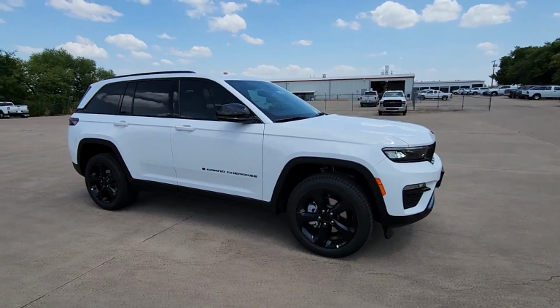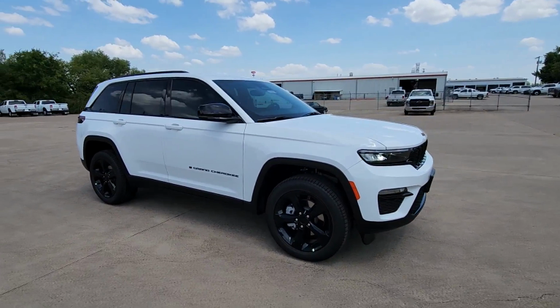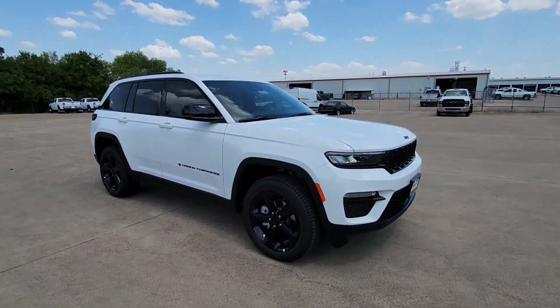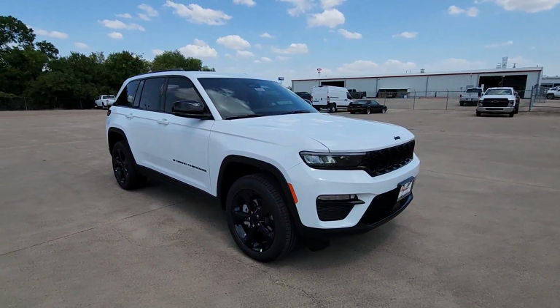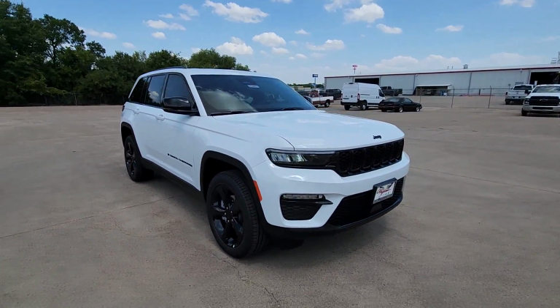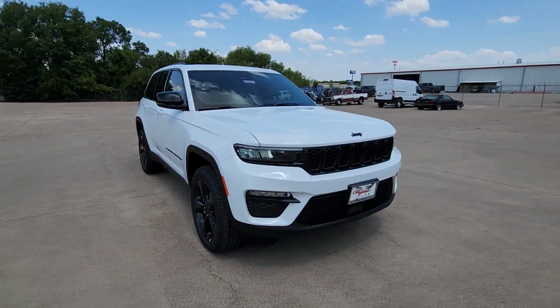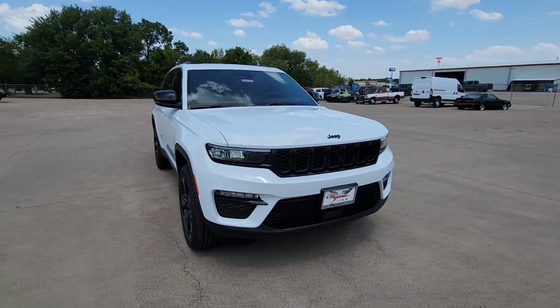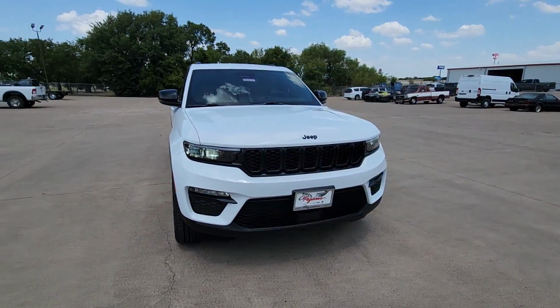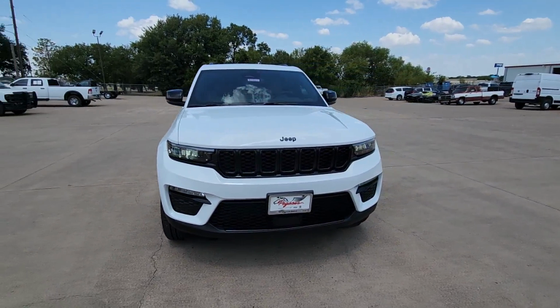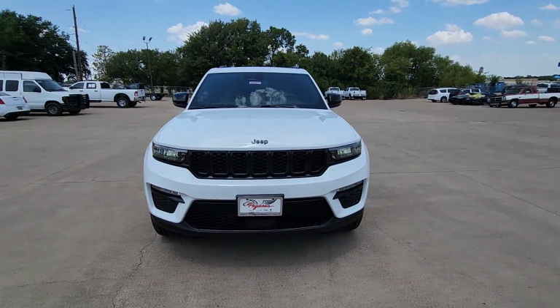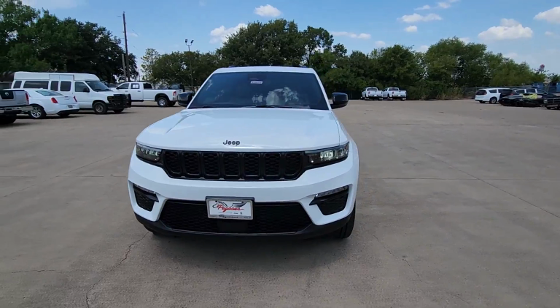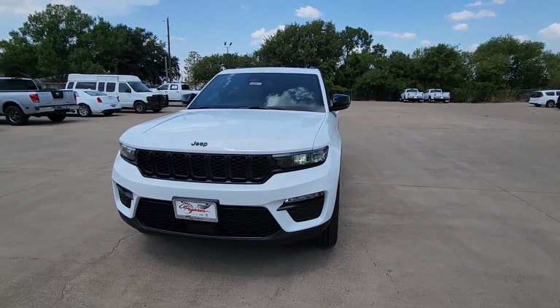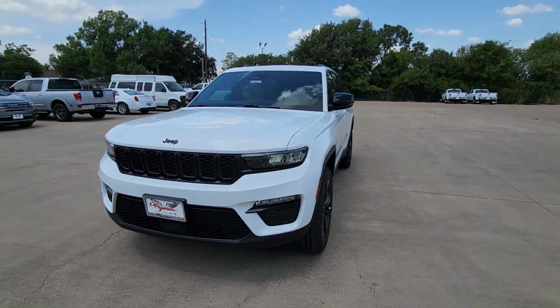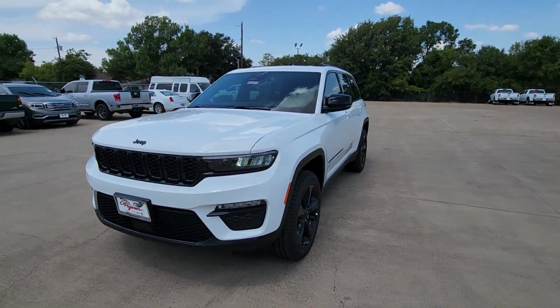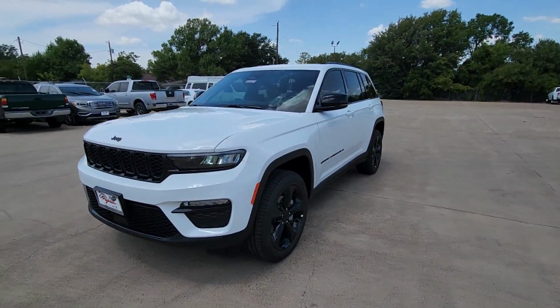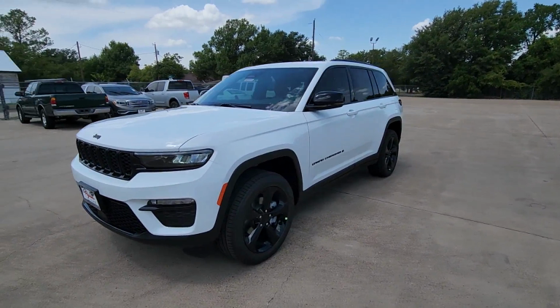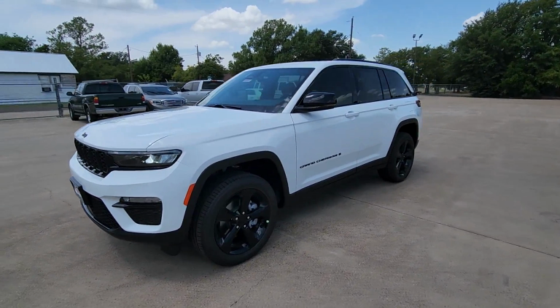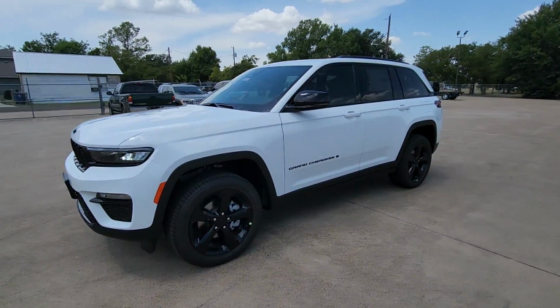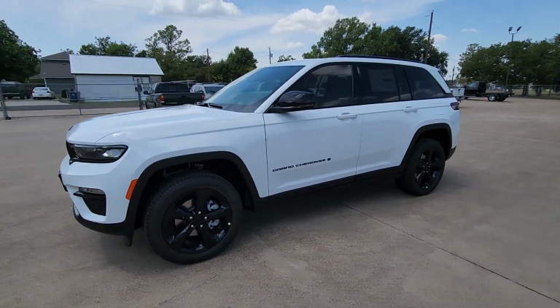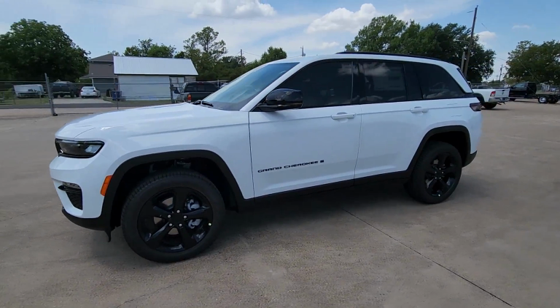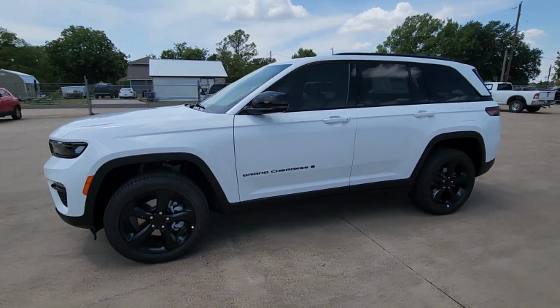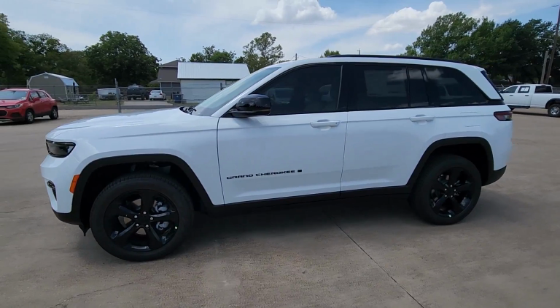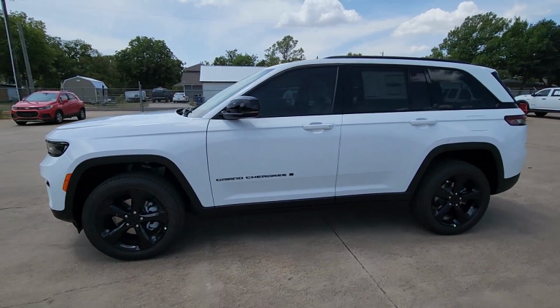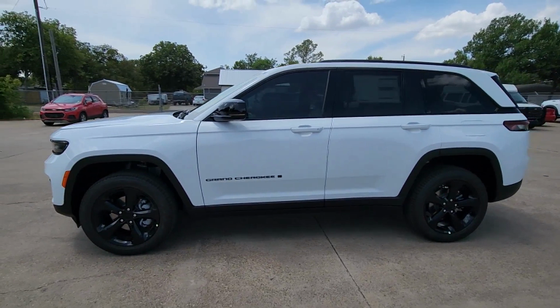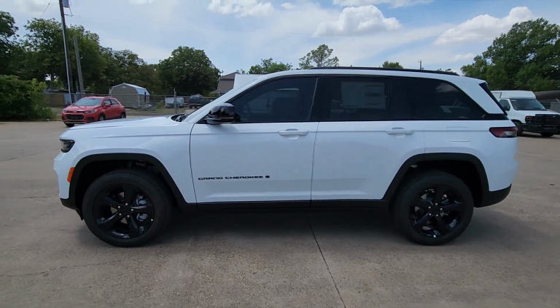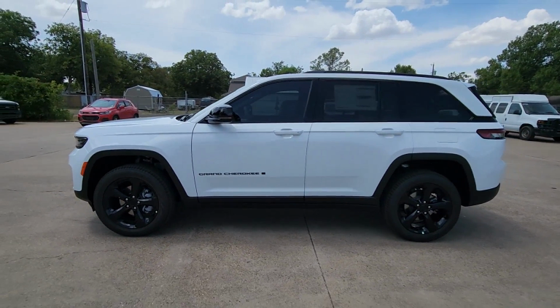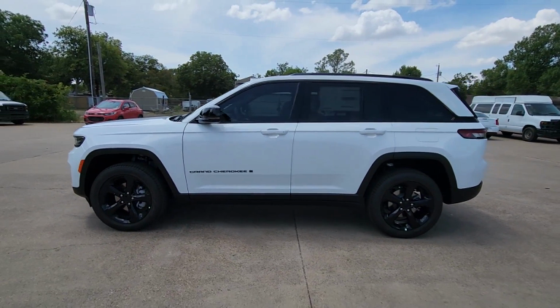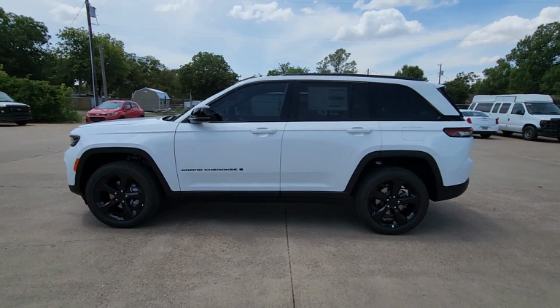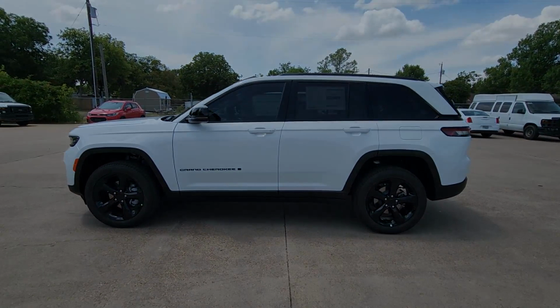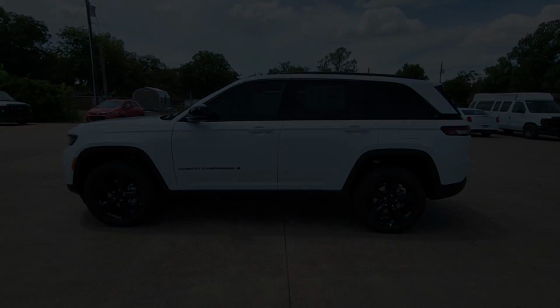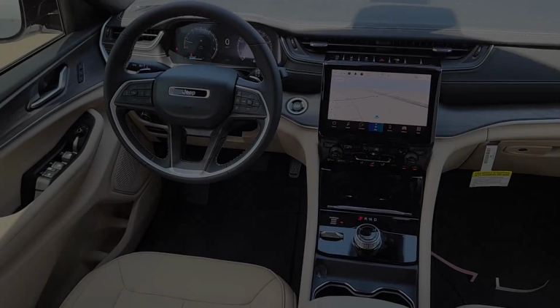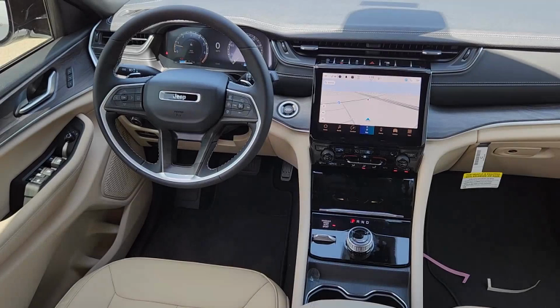Heated steering wheel, heated driver's seat, keyless entry, navigation system, adaptive cruise control, fog lamps, satellite radio, power passenger seat, backup camera, power liftgate. Take control of the journey in comfort and style.